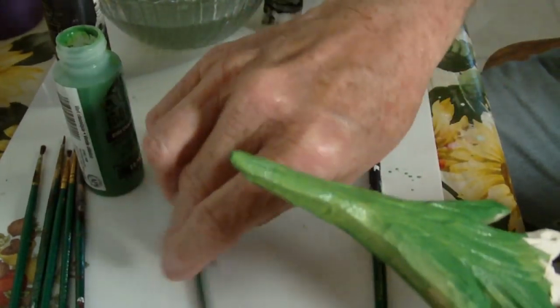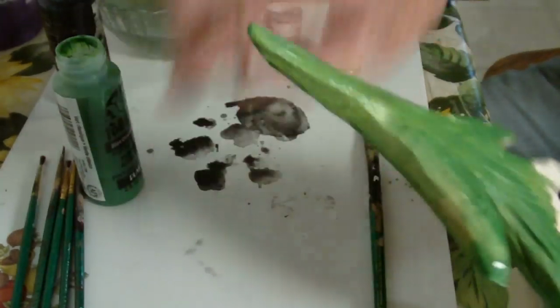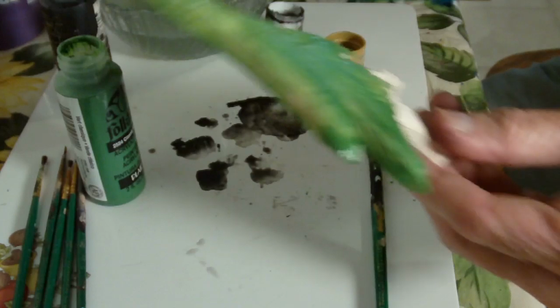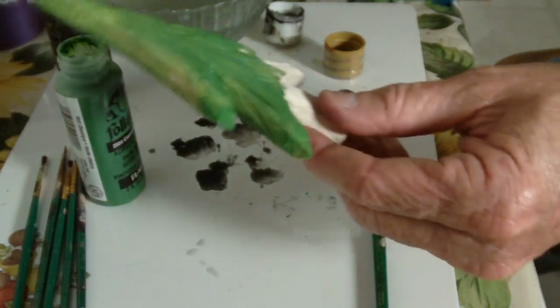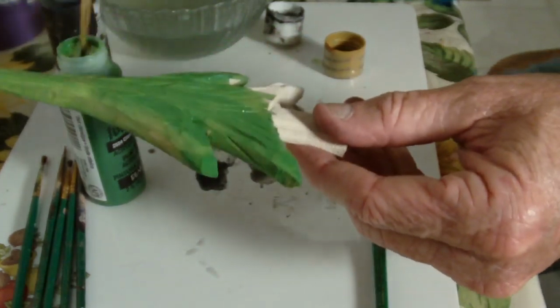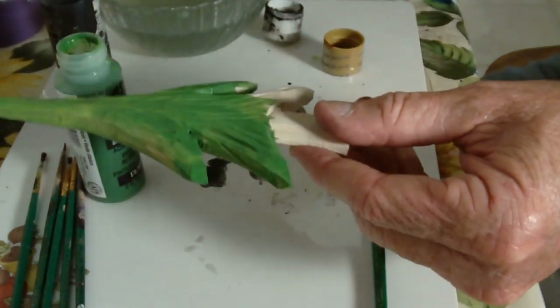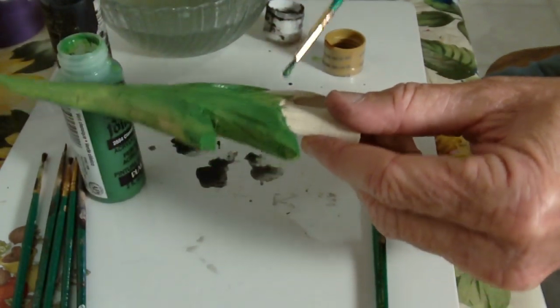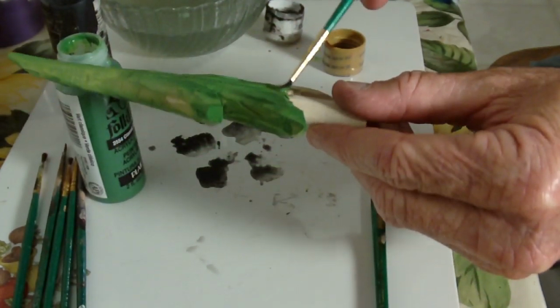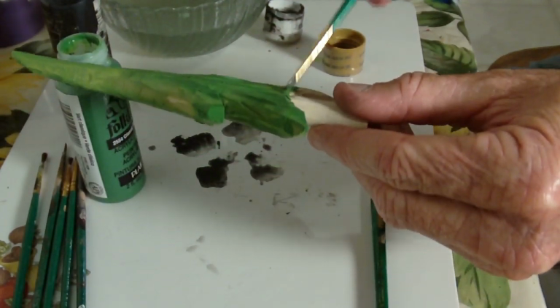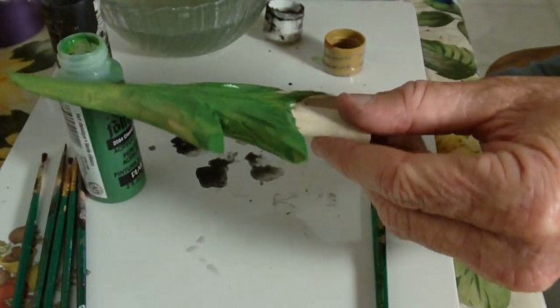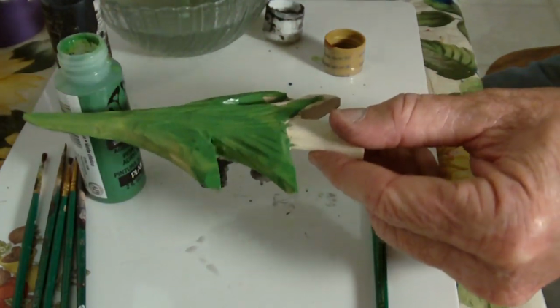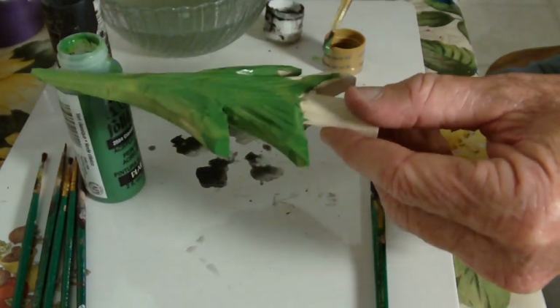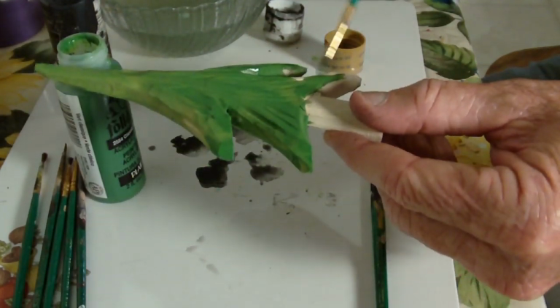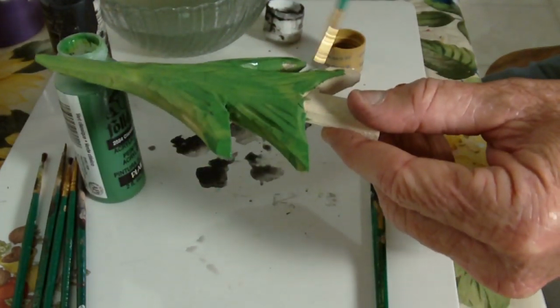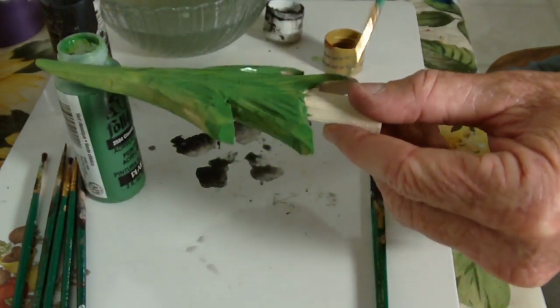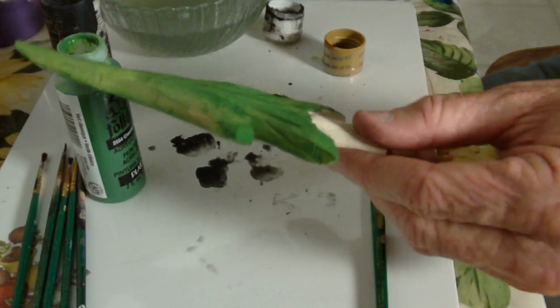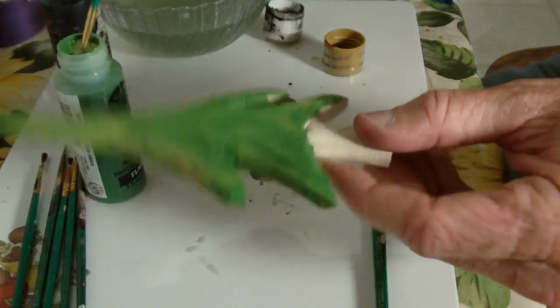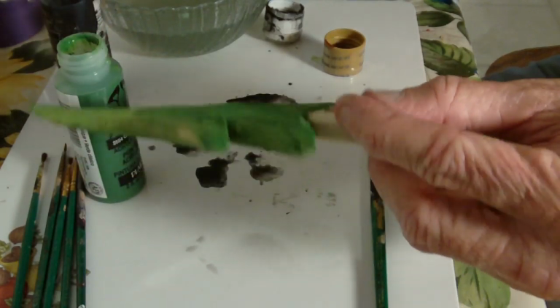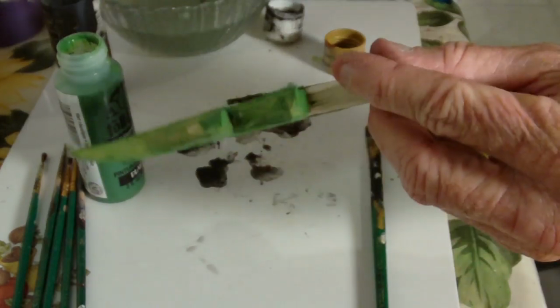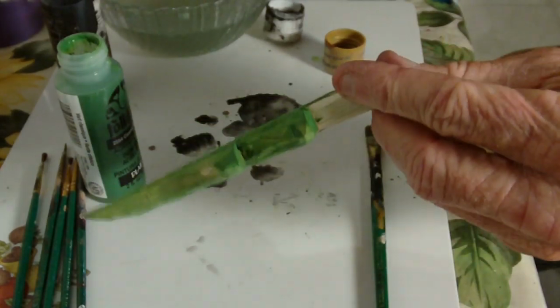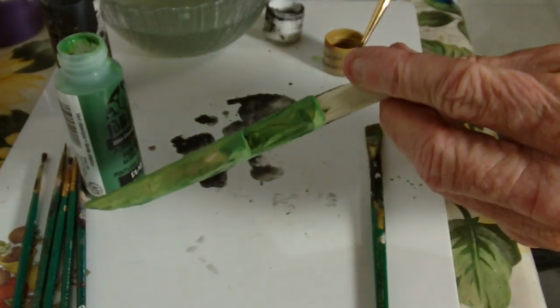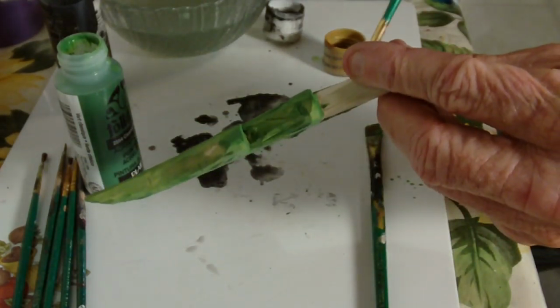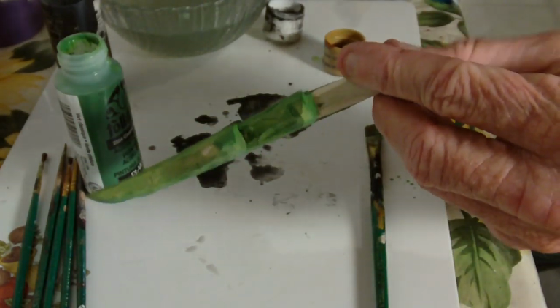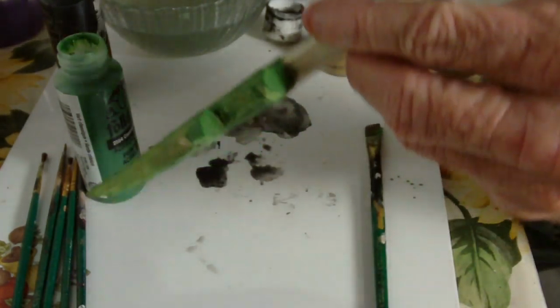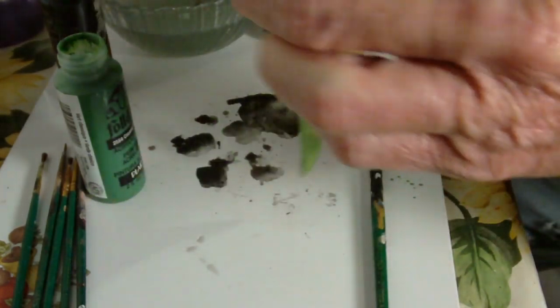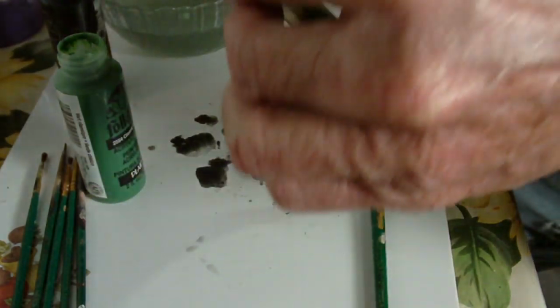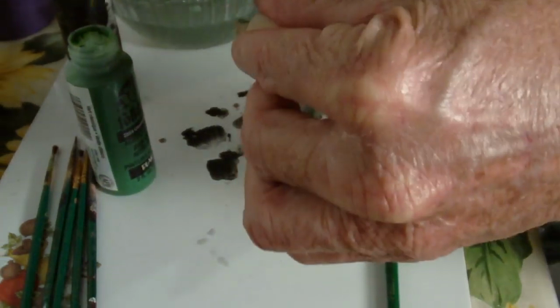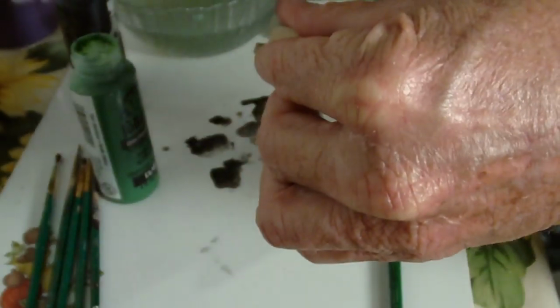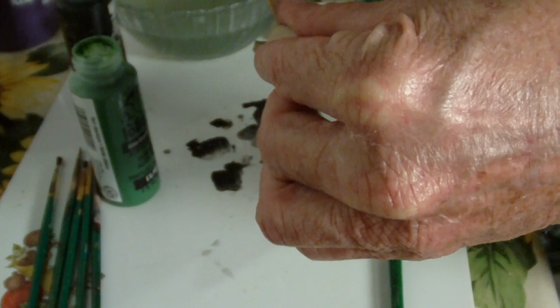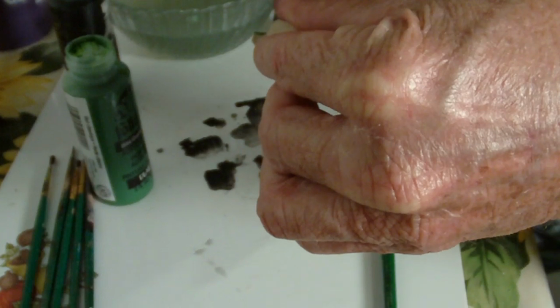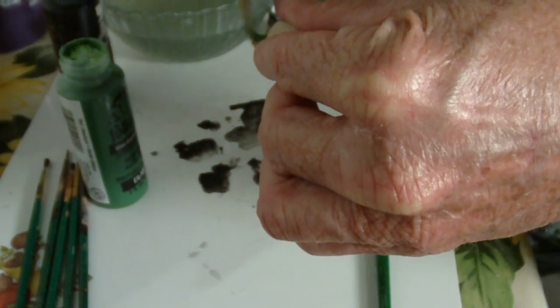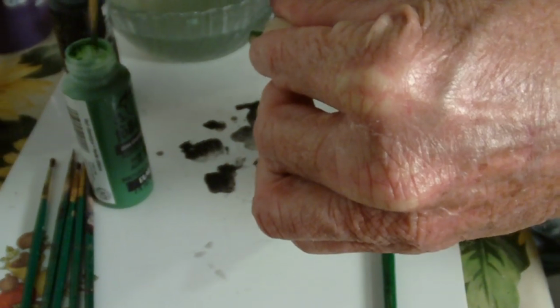I'll go to a little bit smaller brush as I get down towards the trunk, so that I don't get it all over. Now, on the trunk, we'll use a brown color.